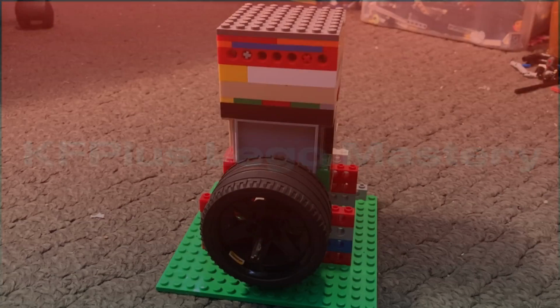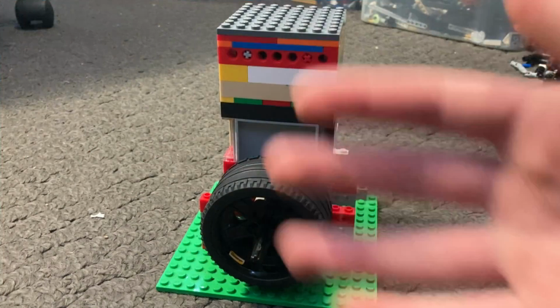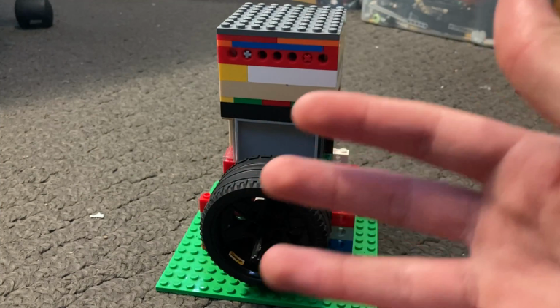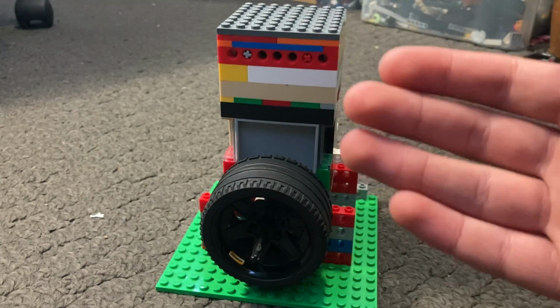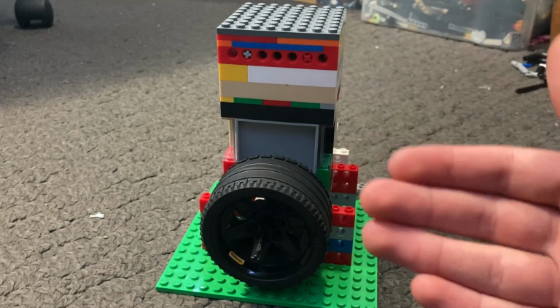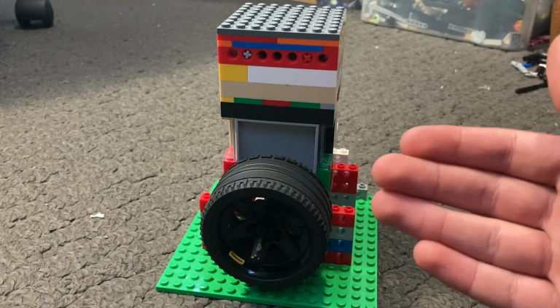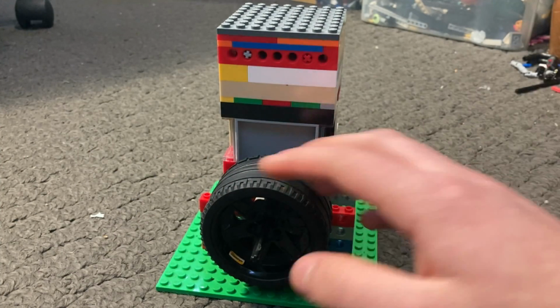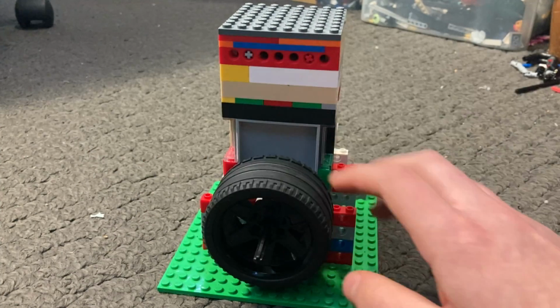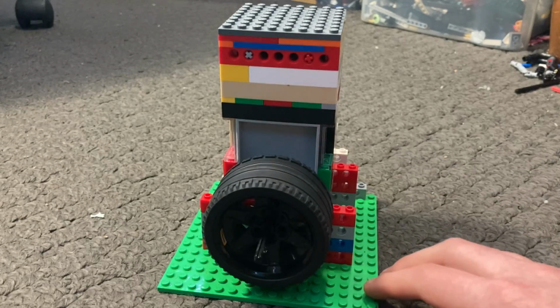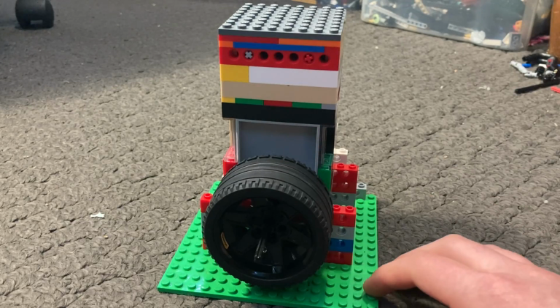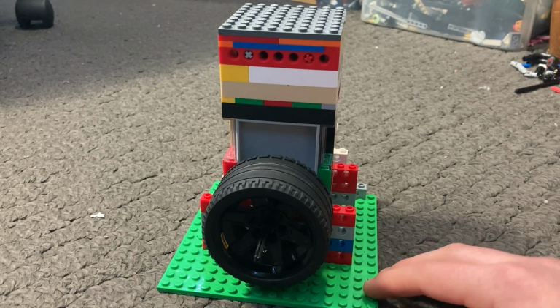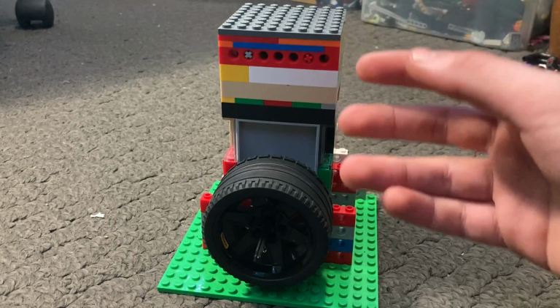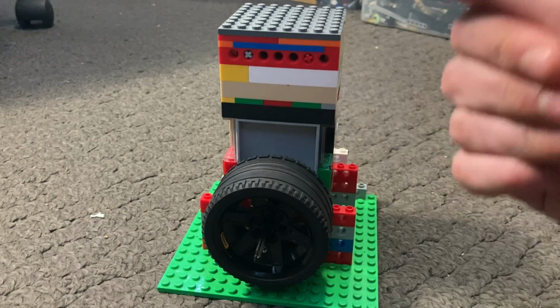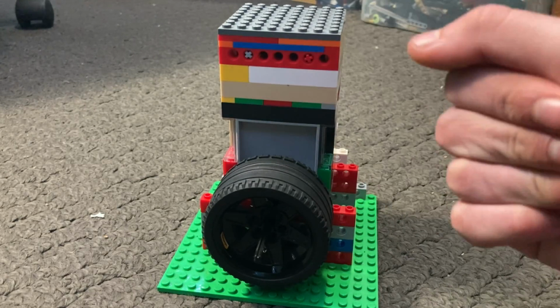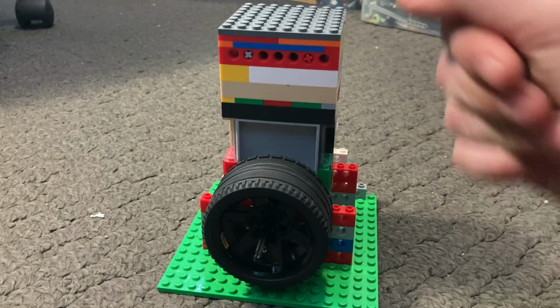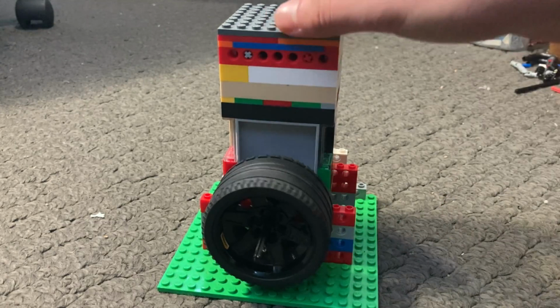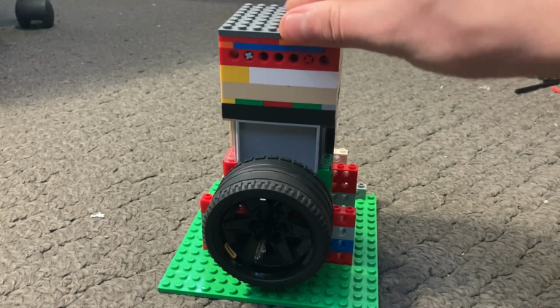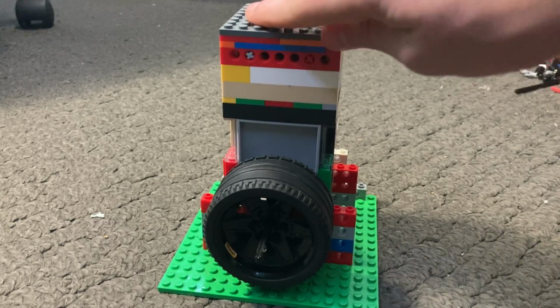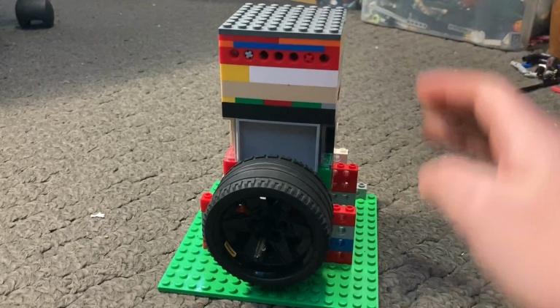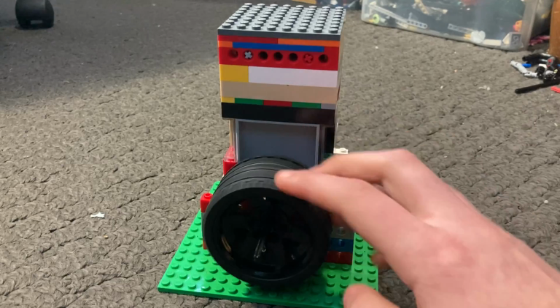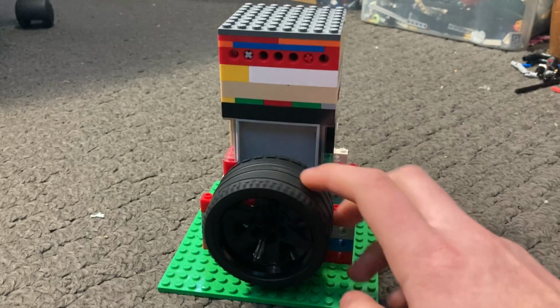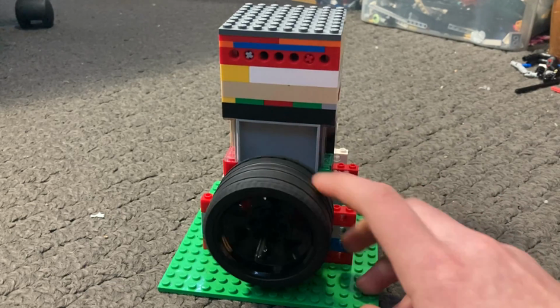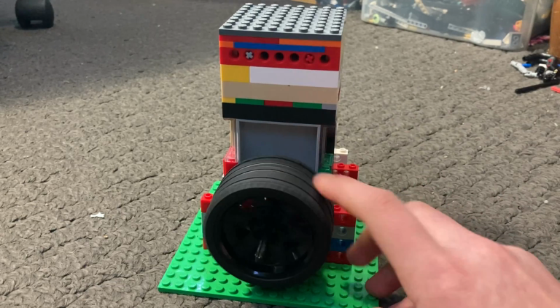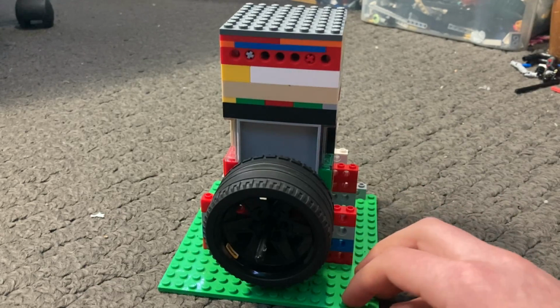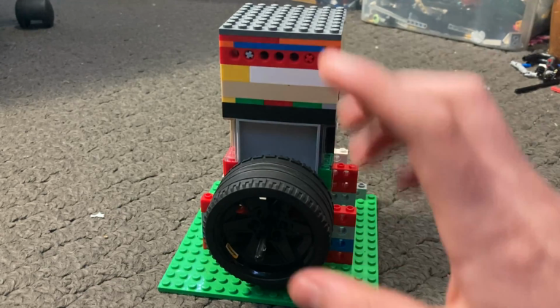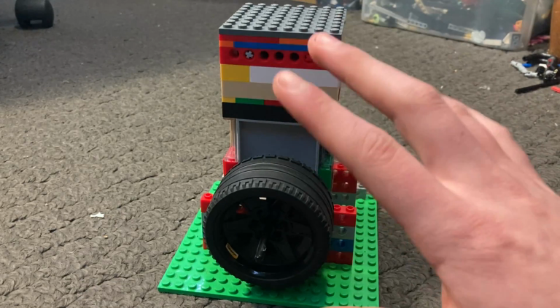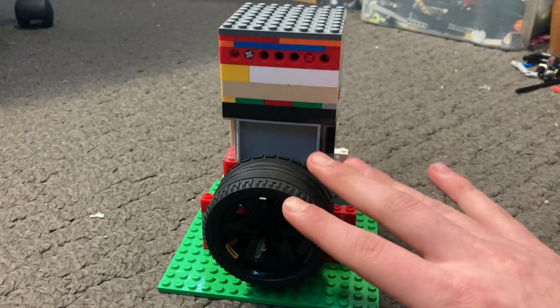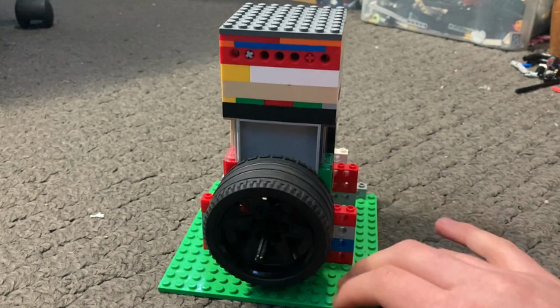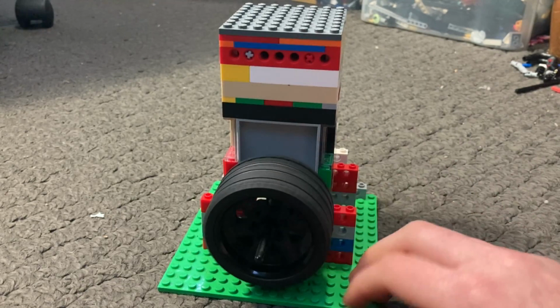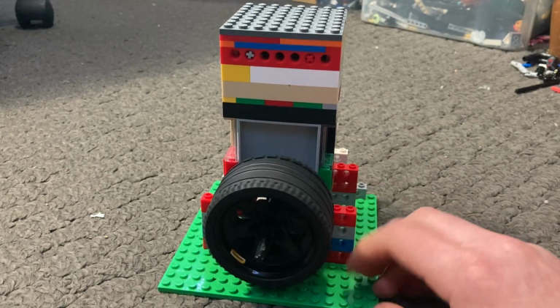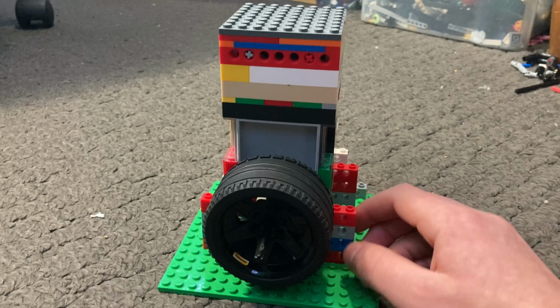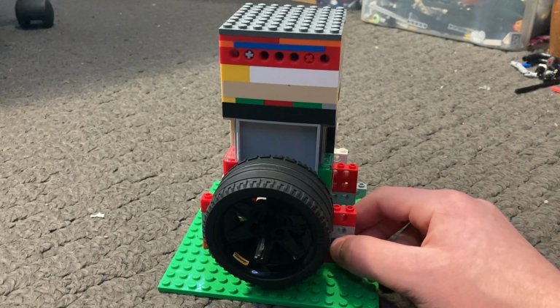Well, hello everyone and welcome back to another video. Today I have for you a dual overhead cam LEGO vacuum engine. I'll go into more depth on this engine in just a moment.